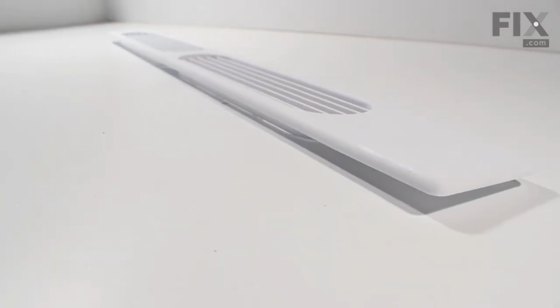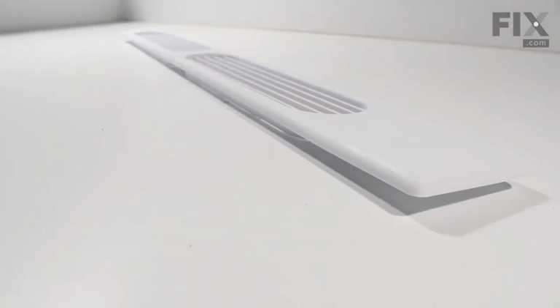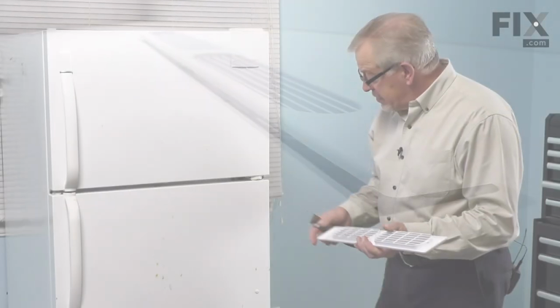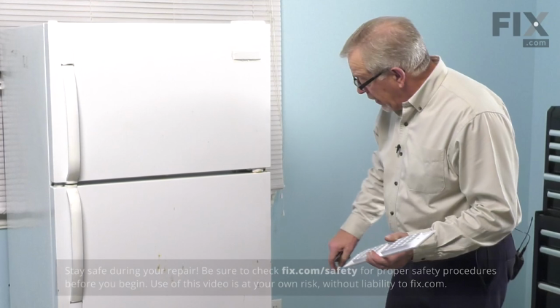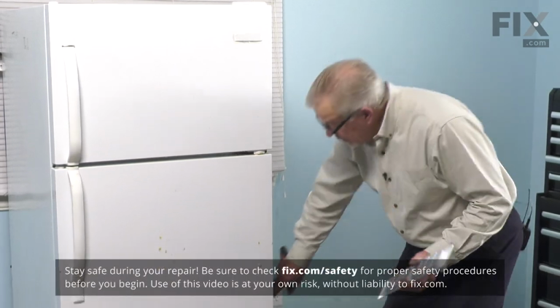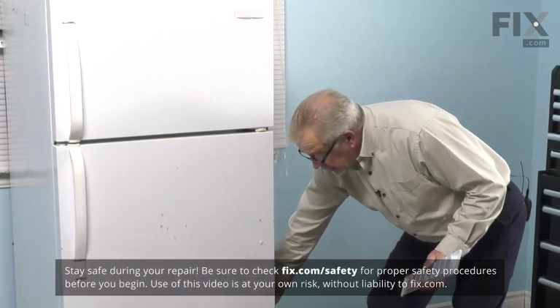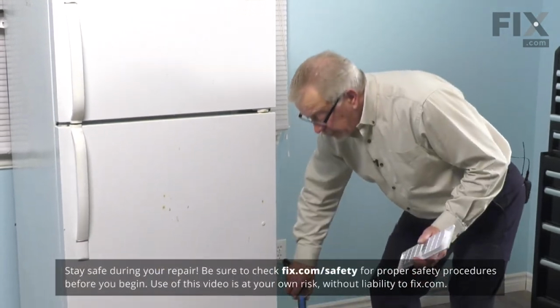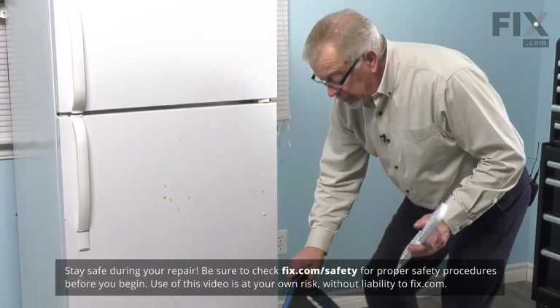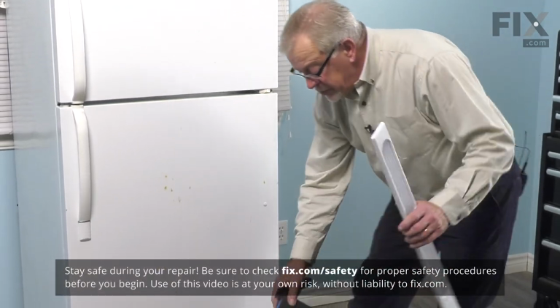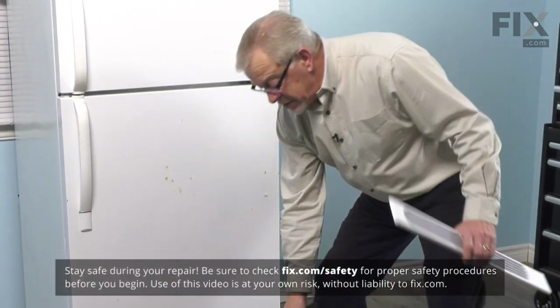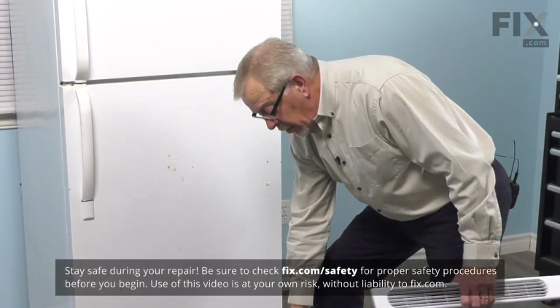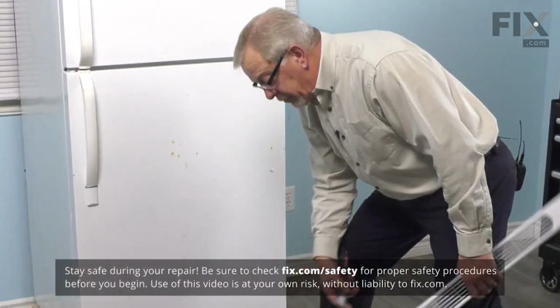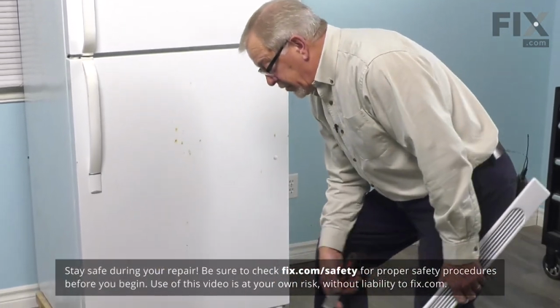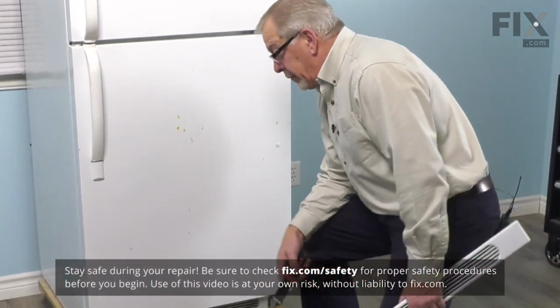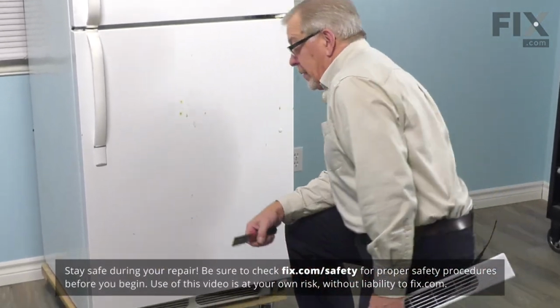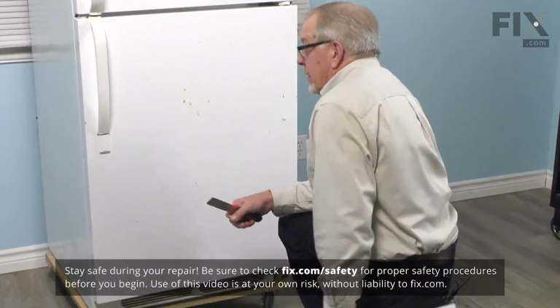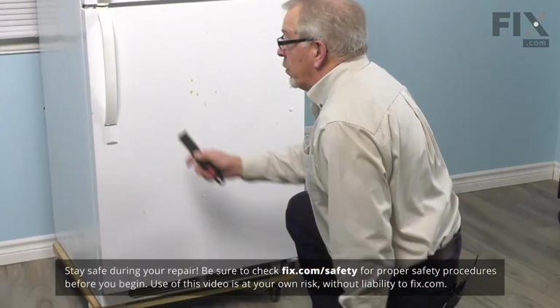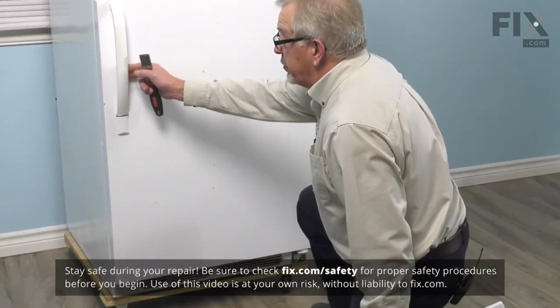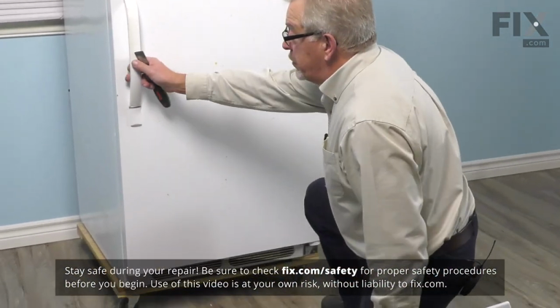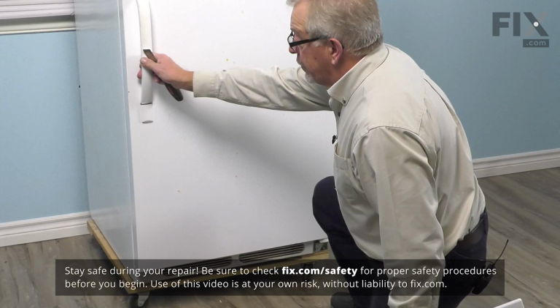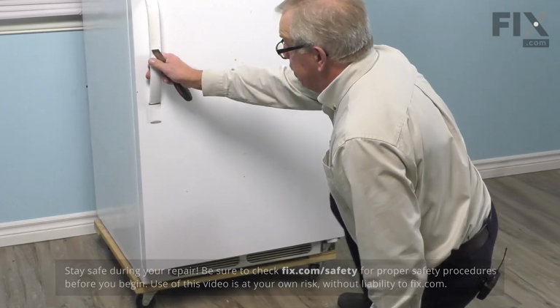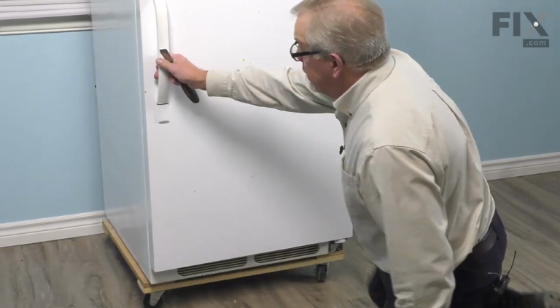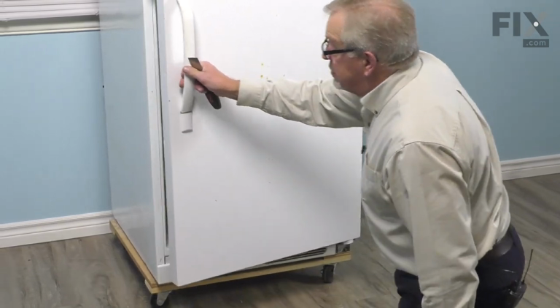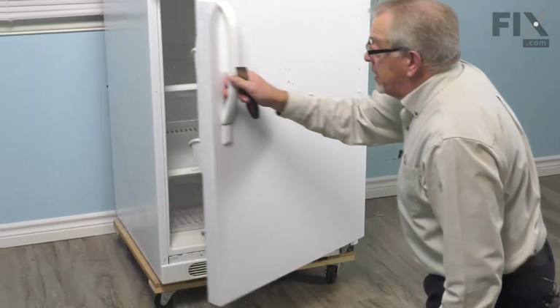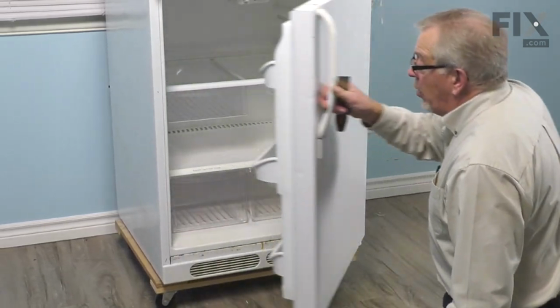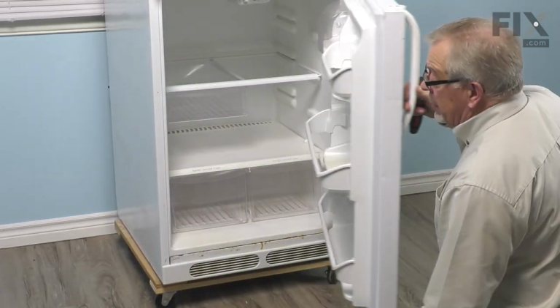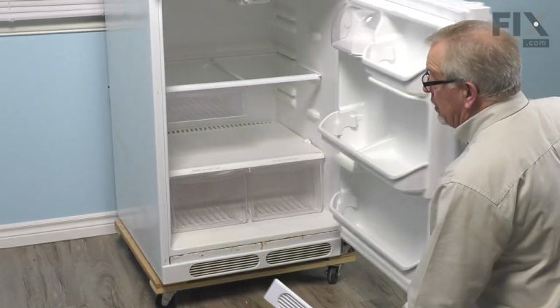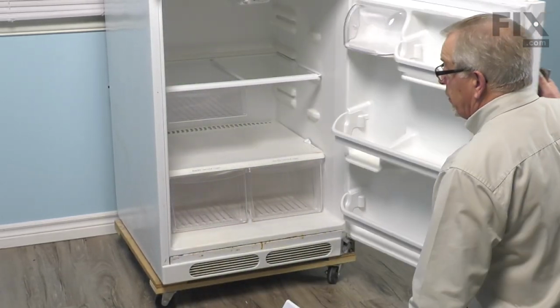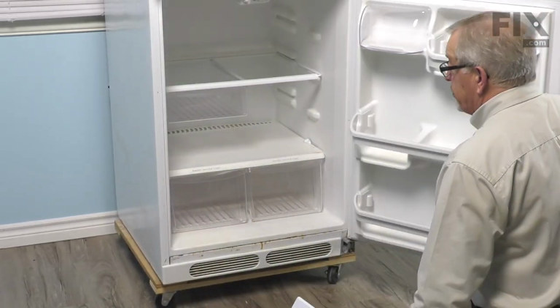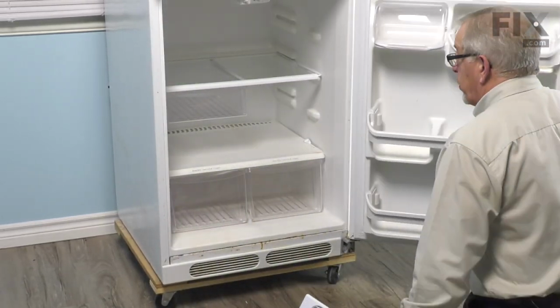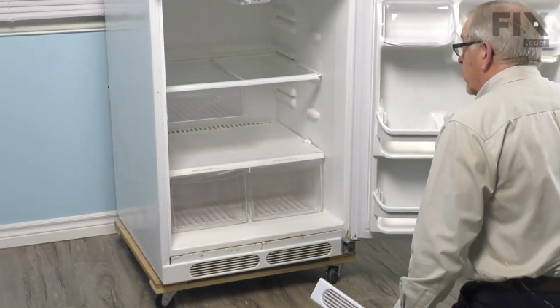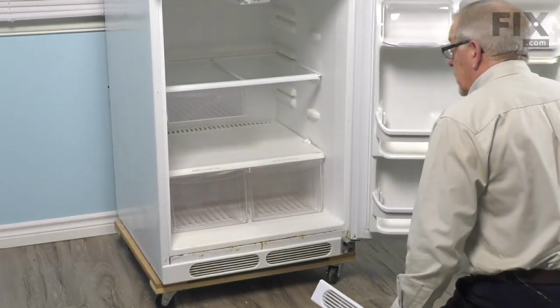To change this part, if your original one is still on the refrigerator, we'll need to remove it first. We'll begin by opening the refrigerator door completely.